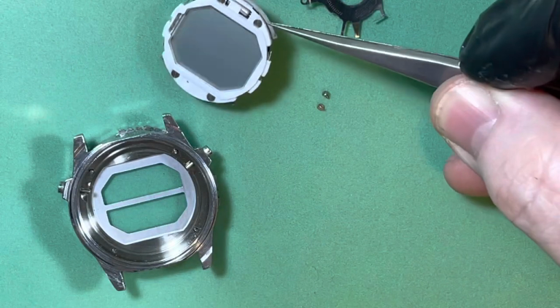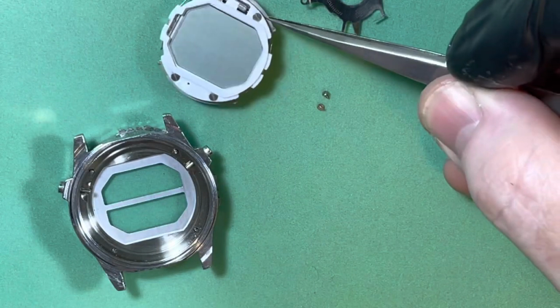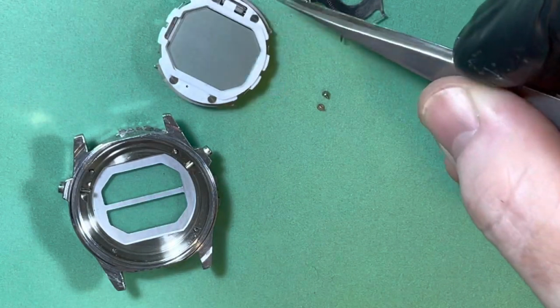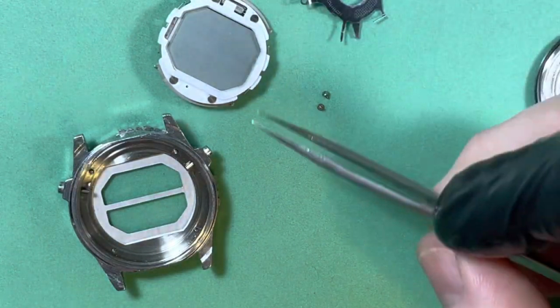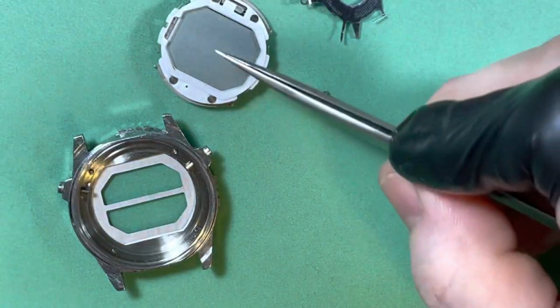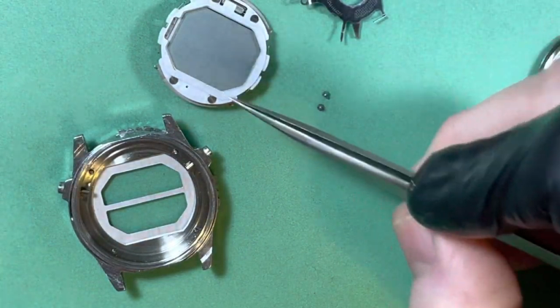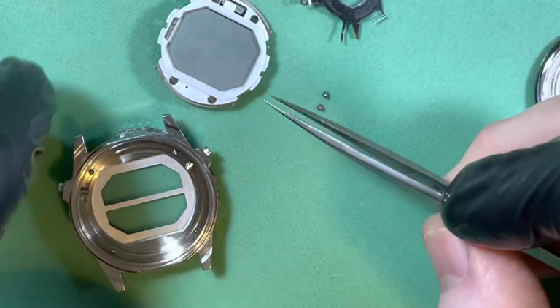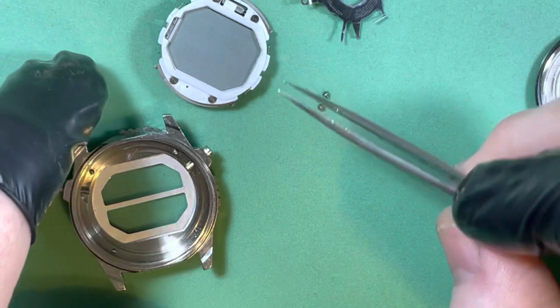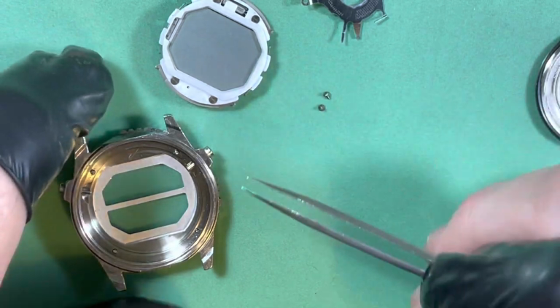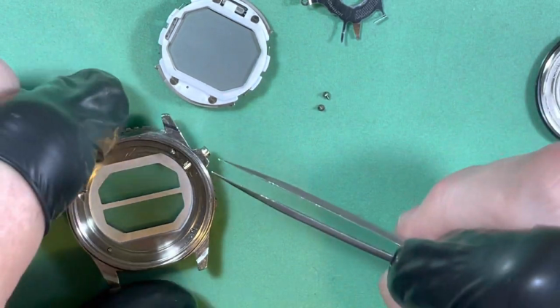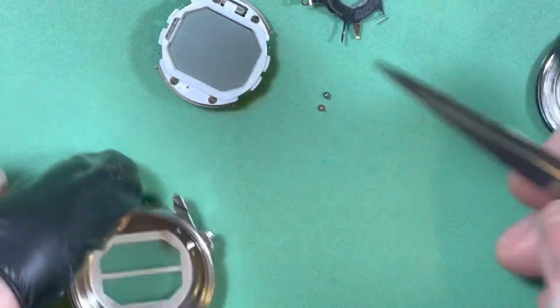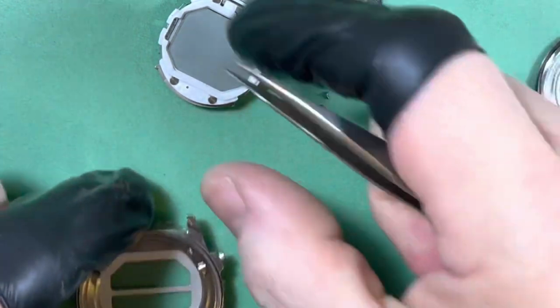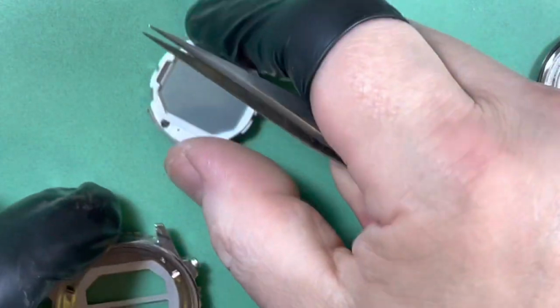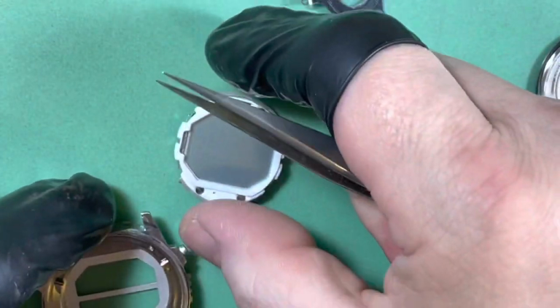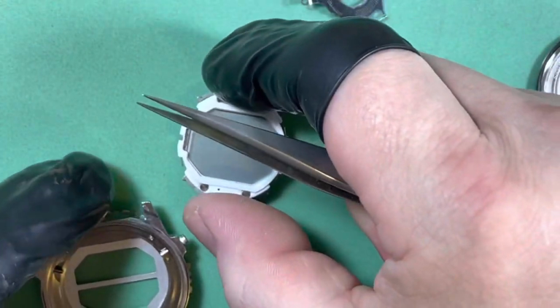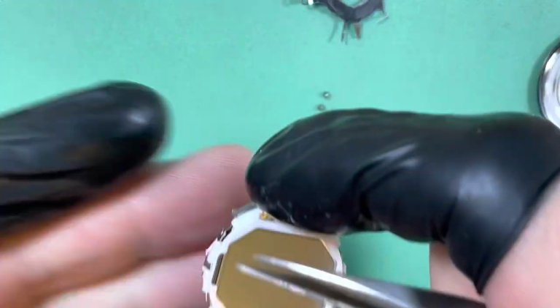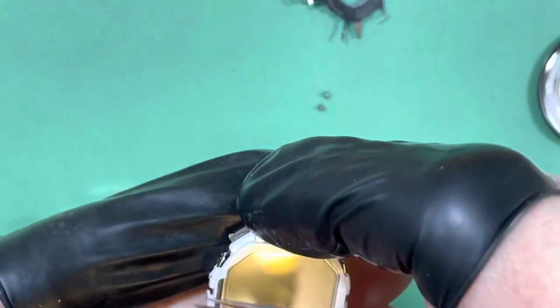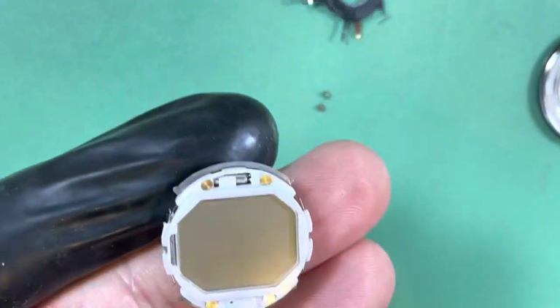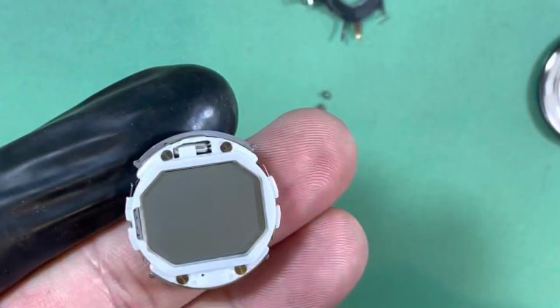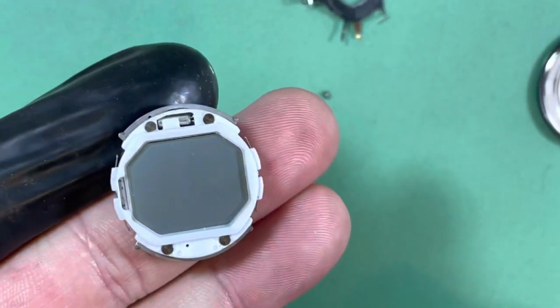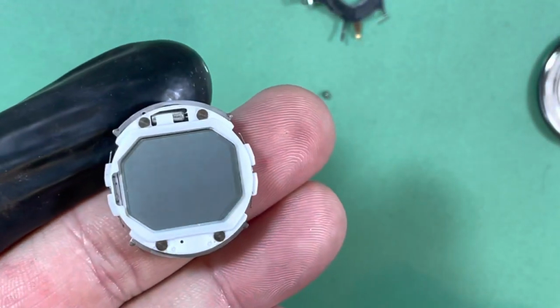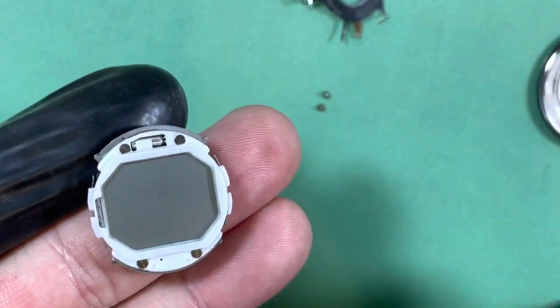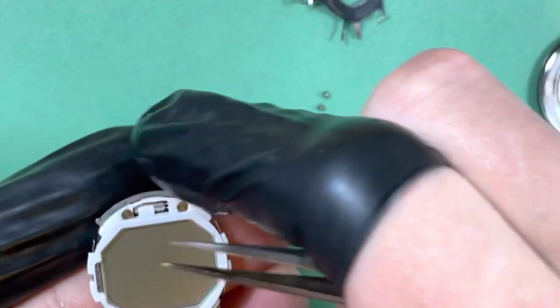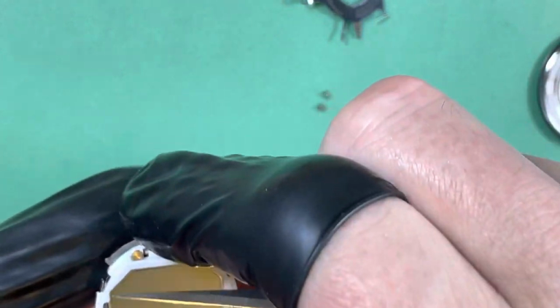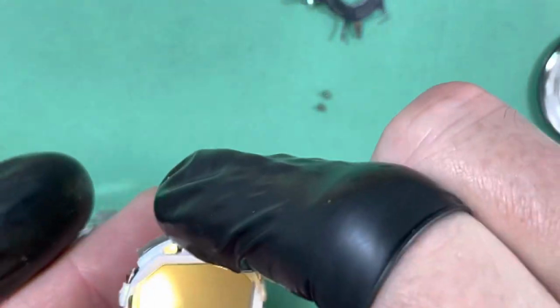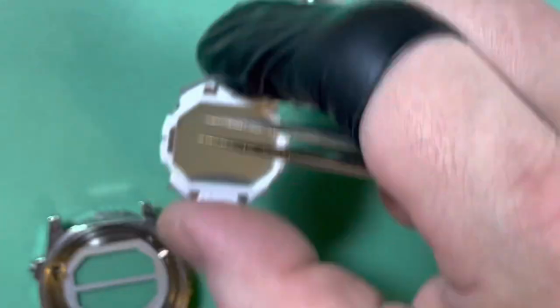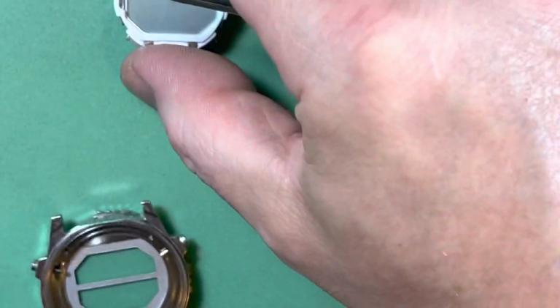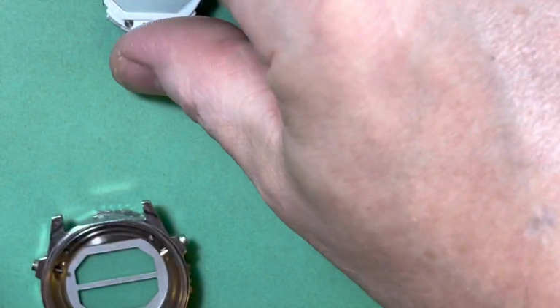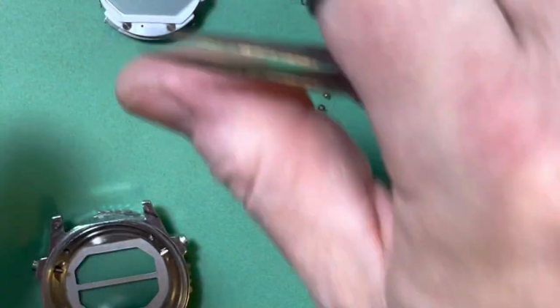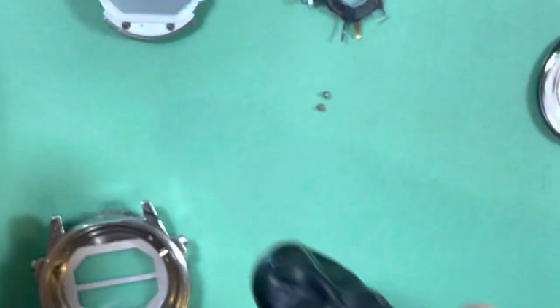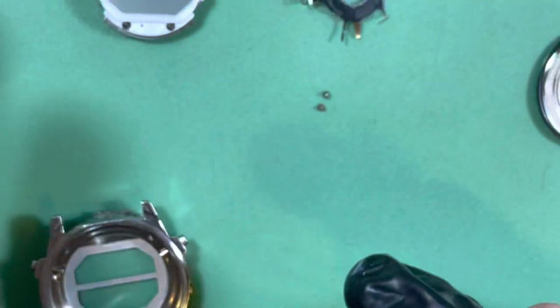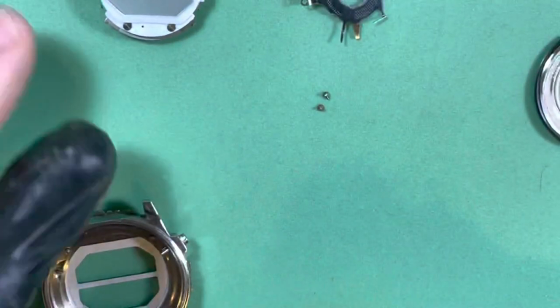There's your LCD screen — look, it's perfect. Undamaged, nice looking. Okay, that's good — that's definitely something to be careful with. I'm going to put that into a container.